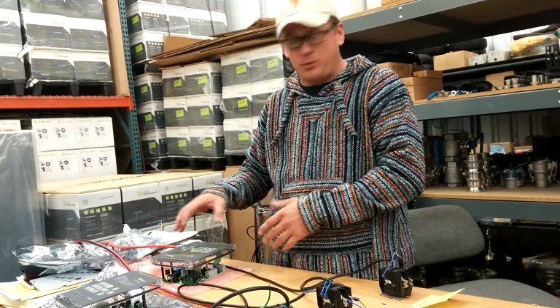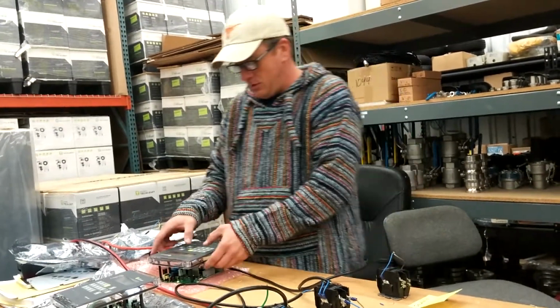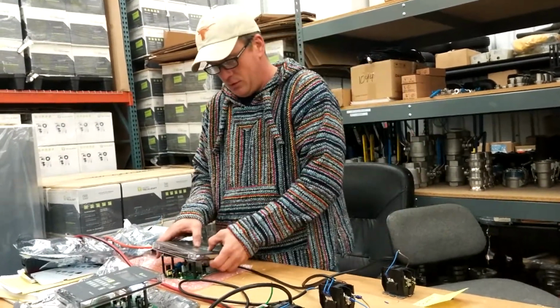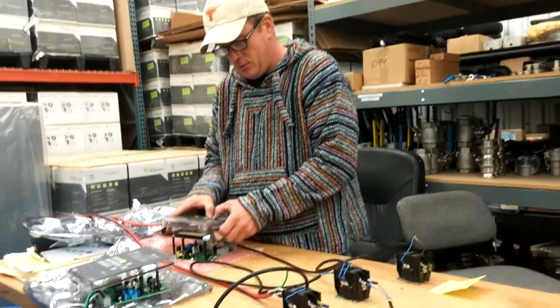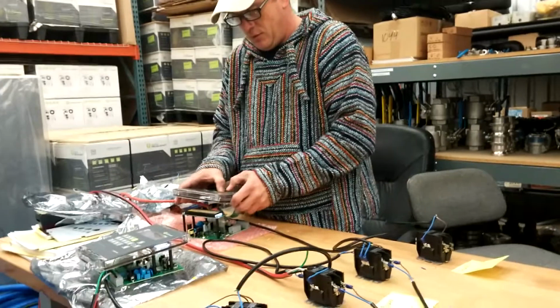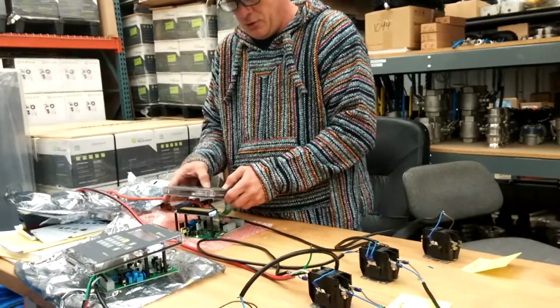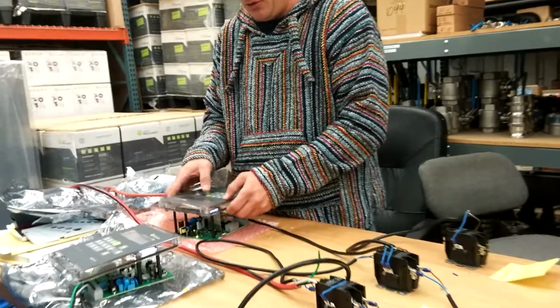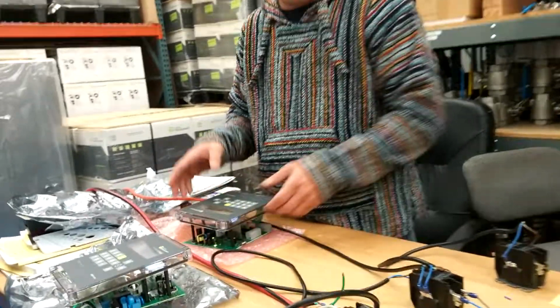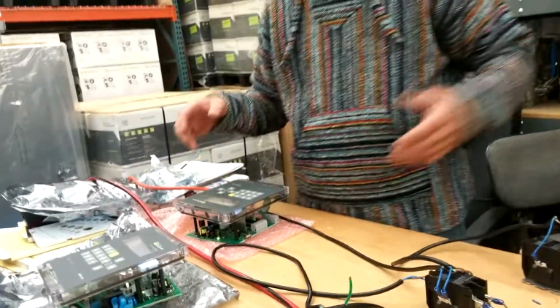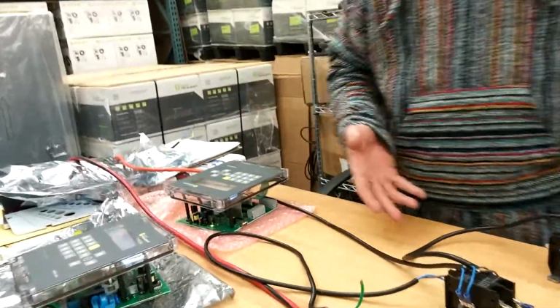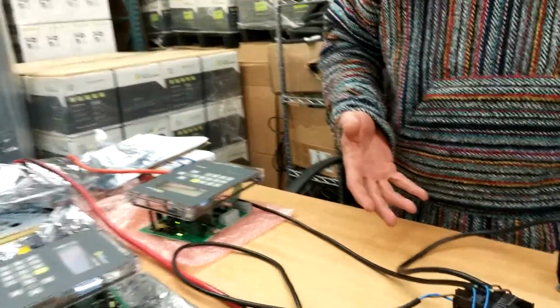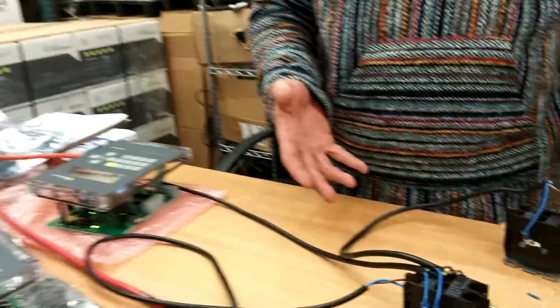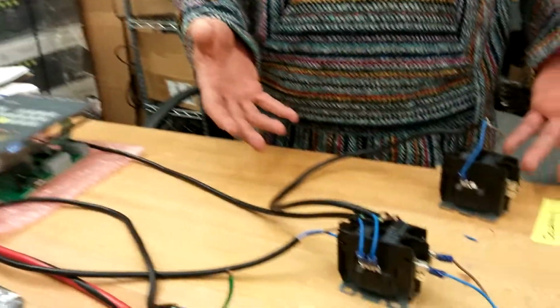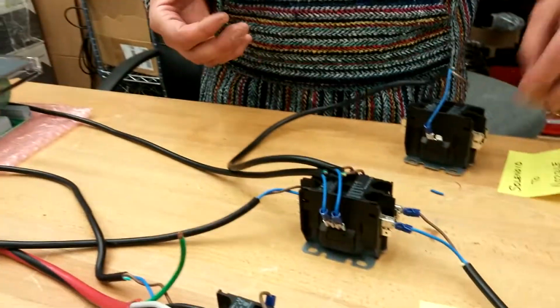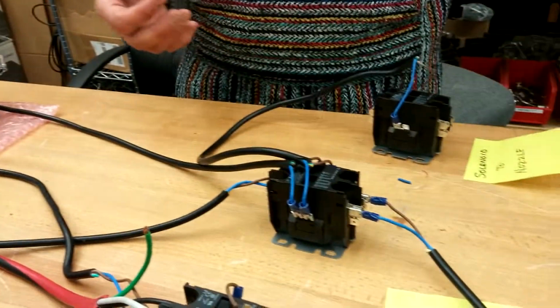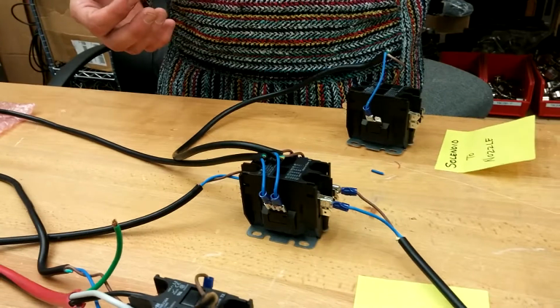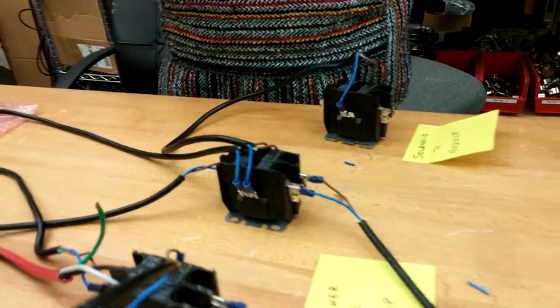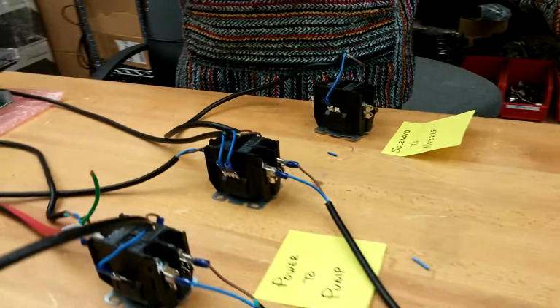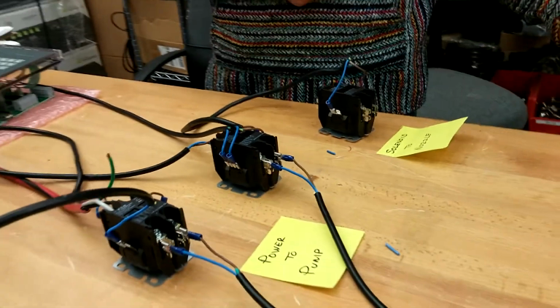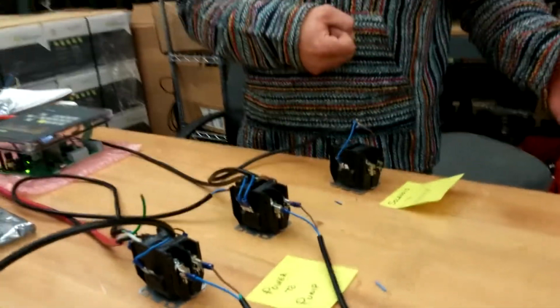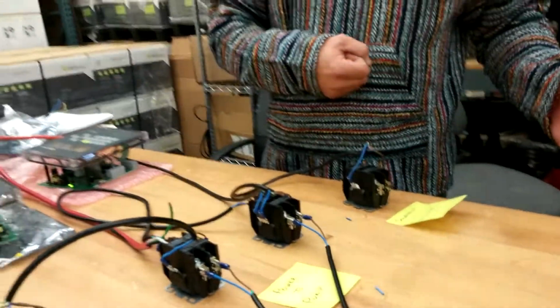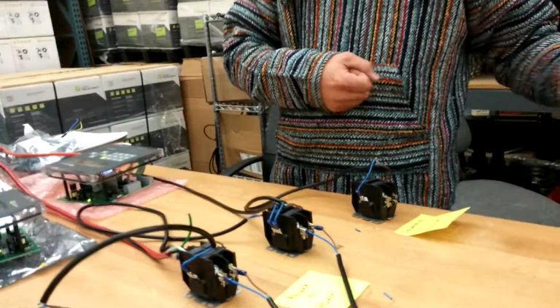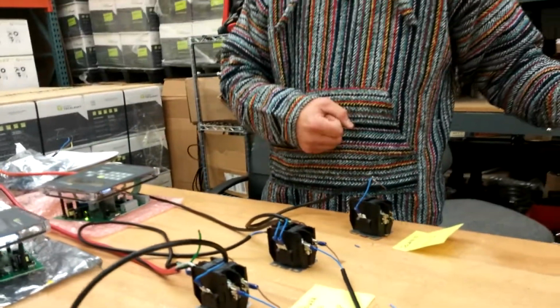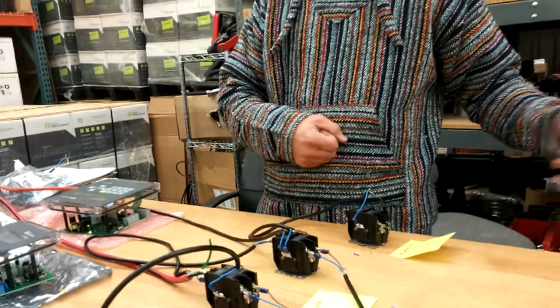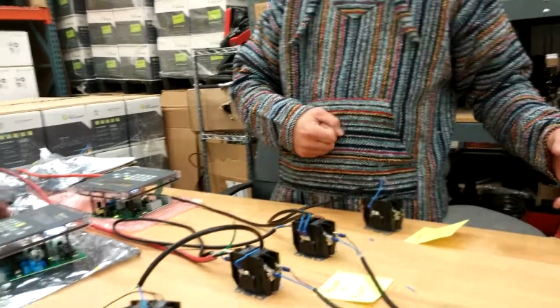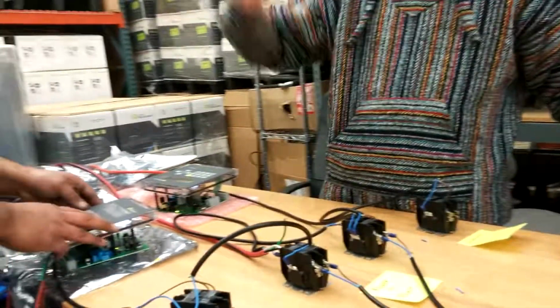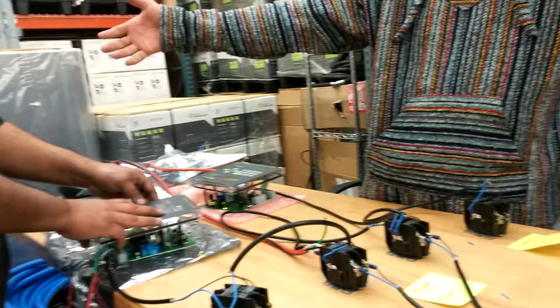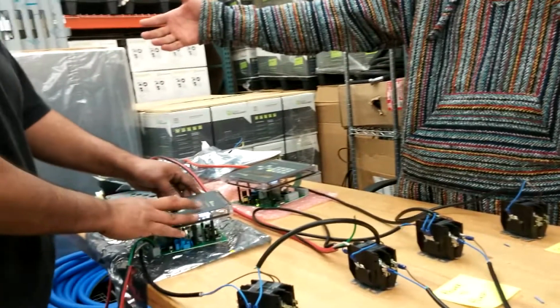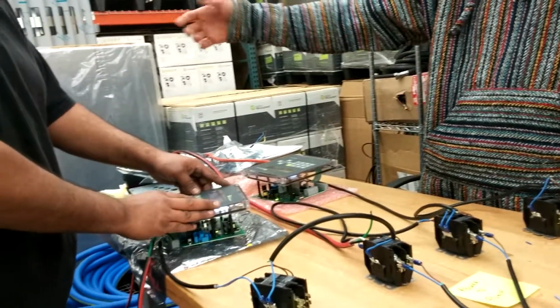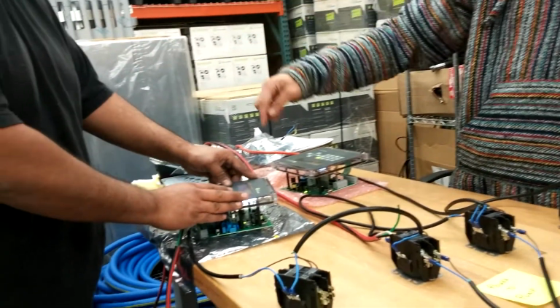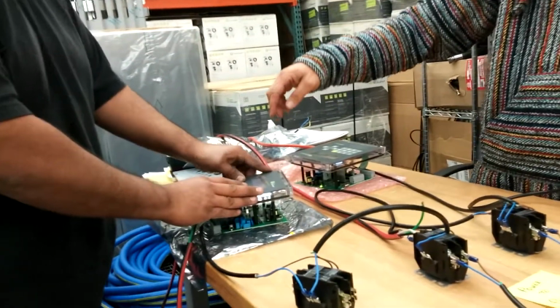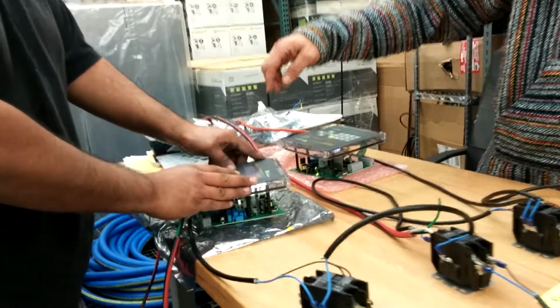I enter the code, my power comes on, my solenoid opens, and I'm dispensing now. Along comes driver number two on the inside of the building — he punches in his code.